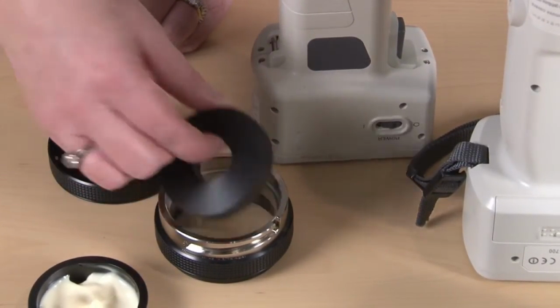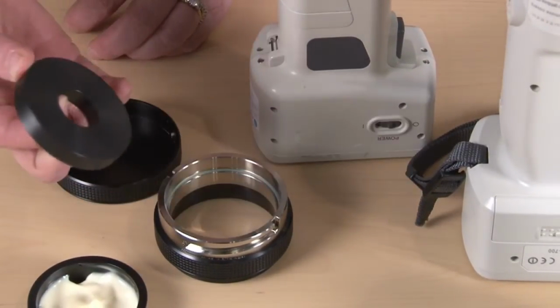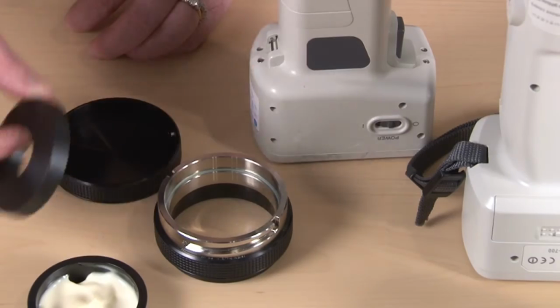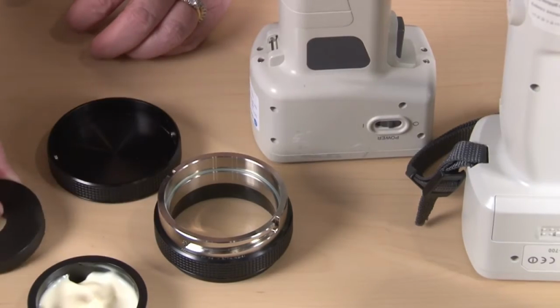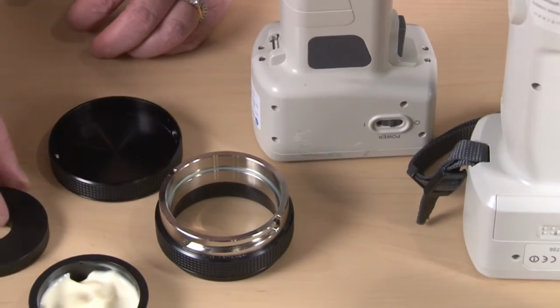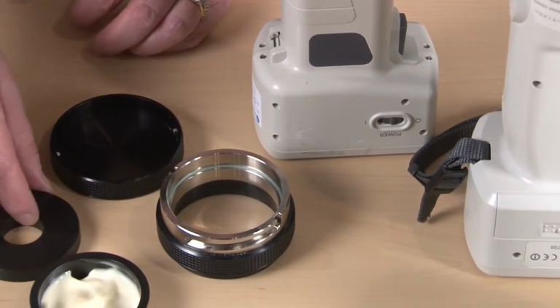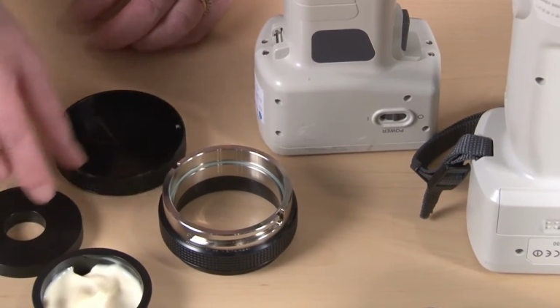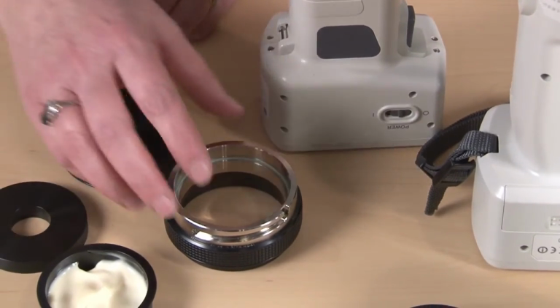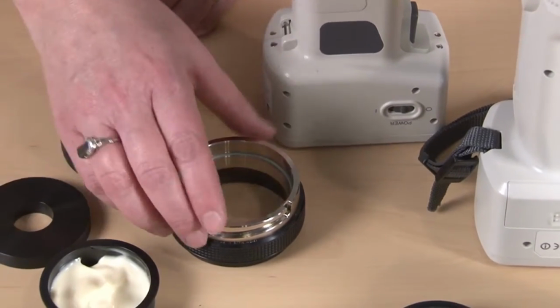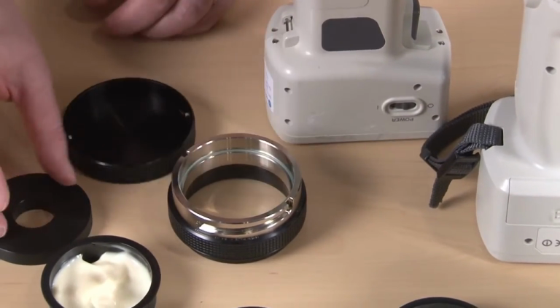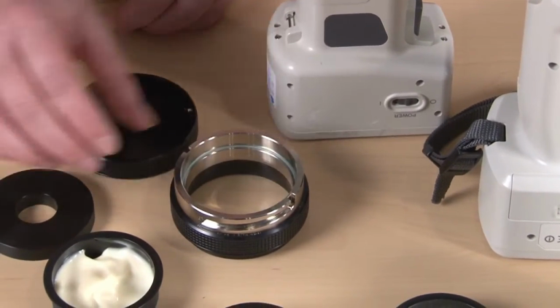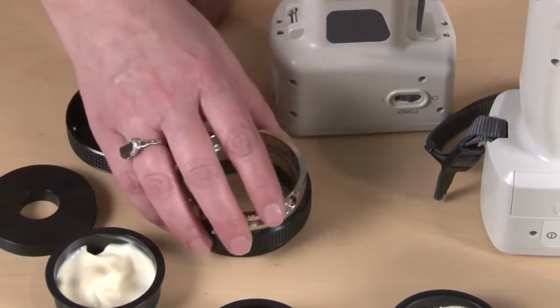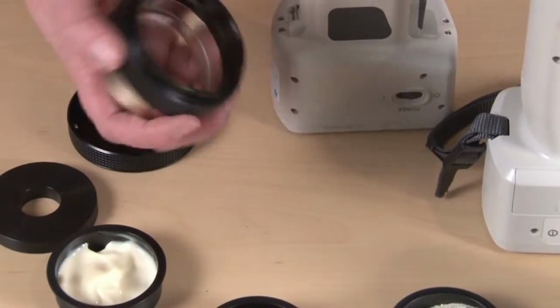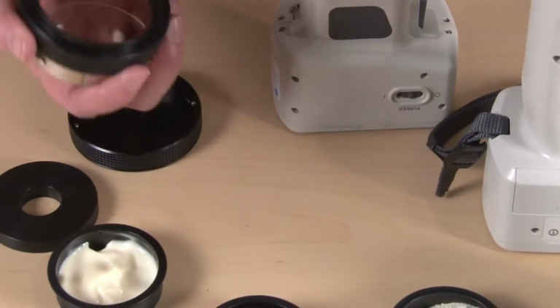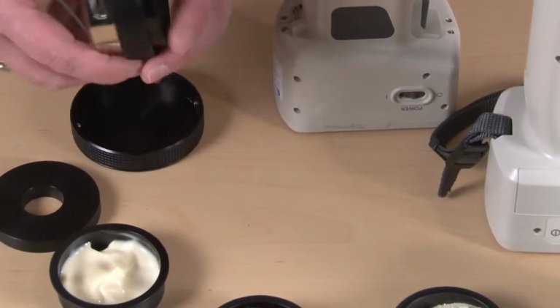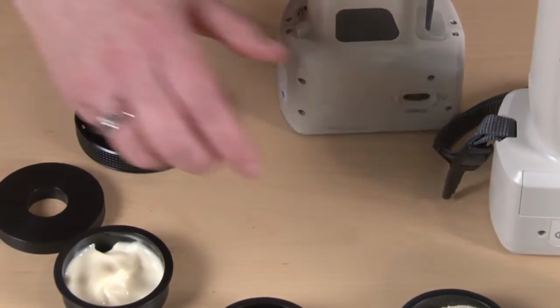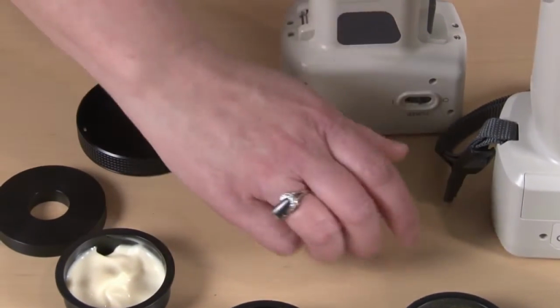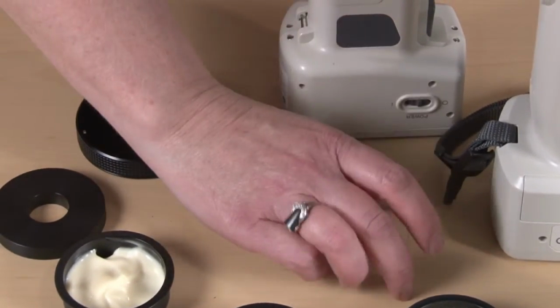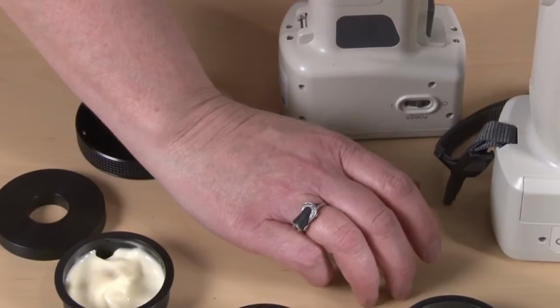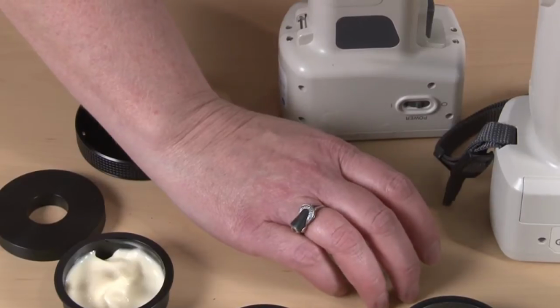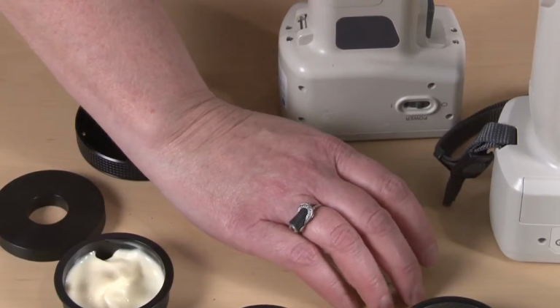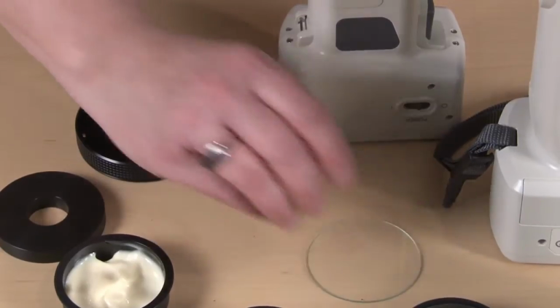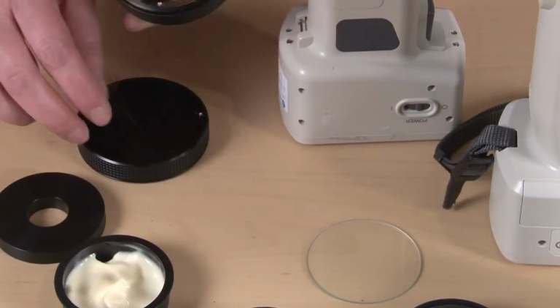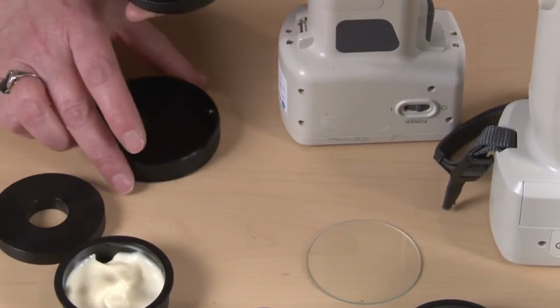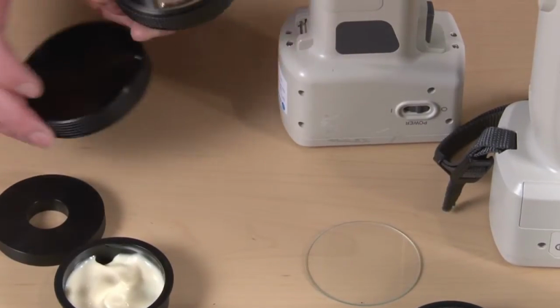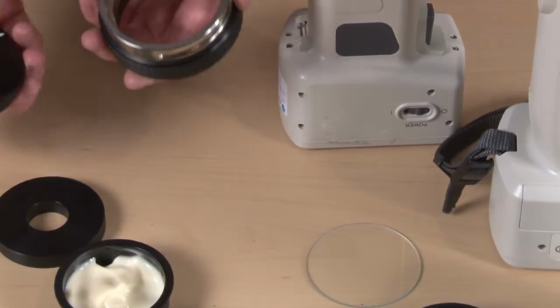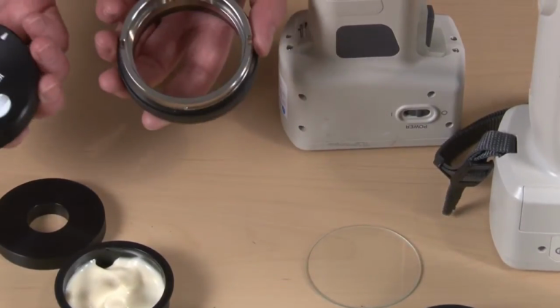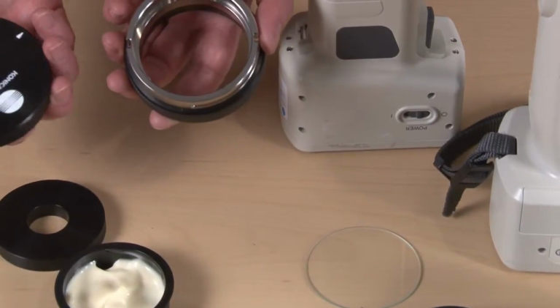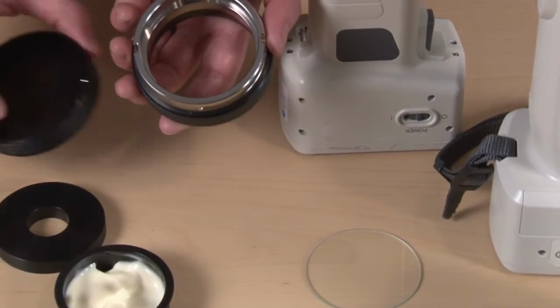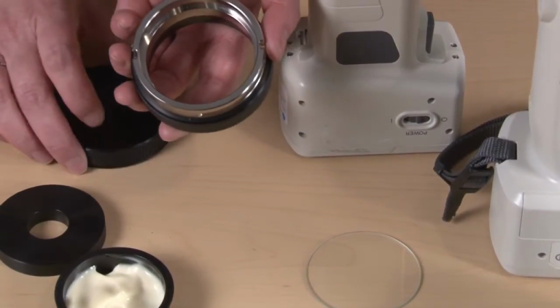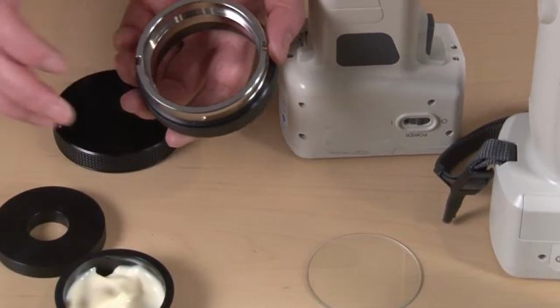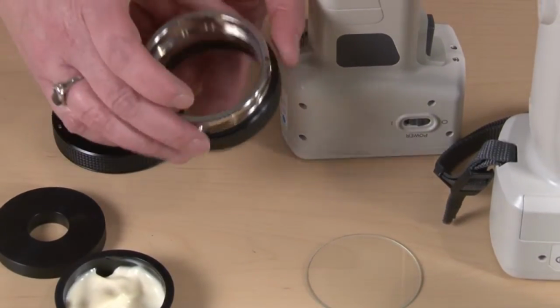It has four components: the collar, a low reflectance glass, the cap, and the ring.